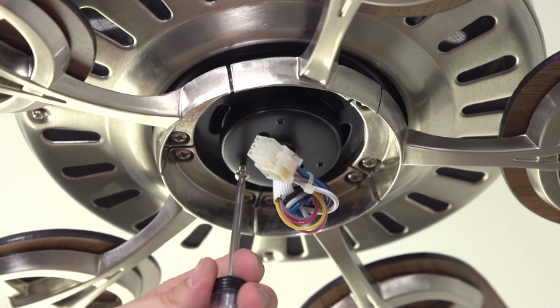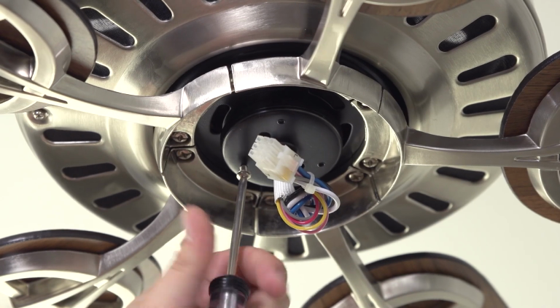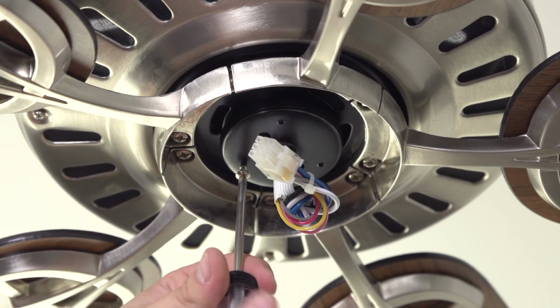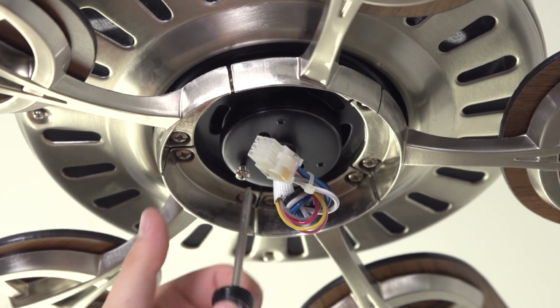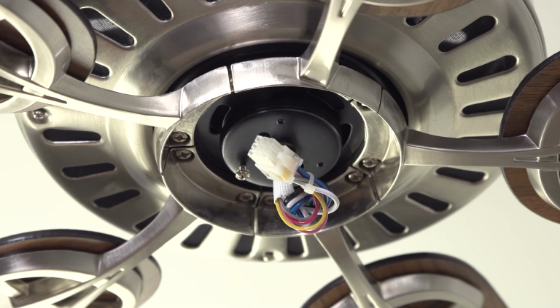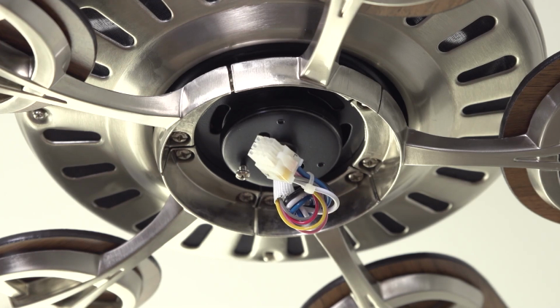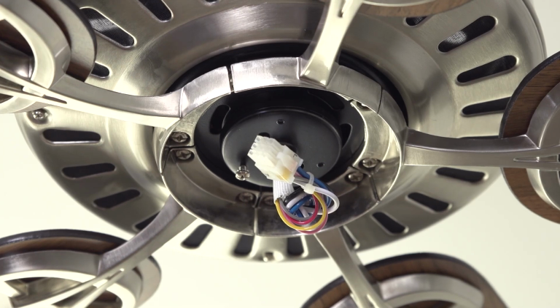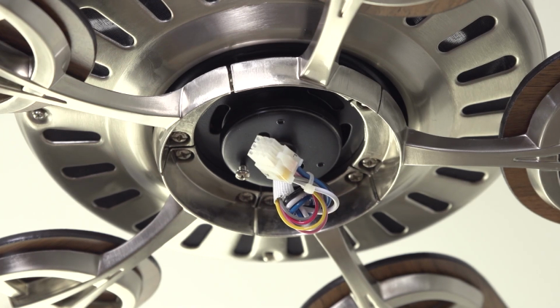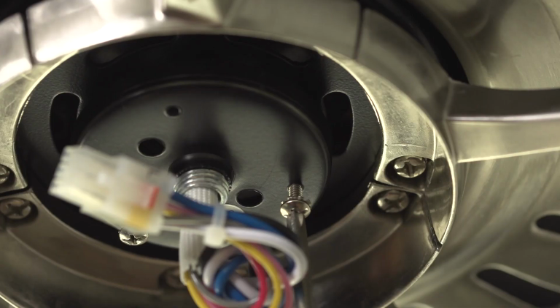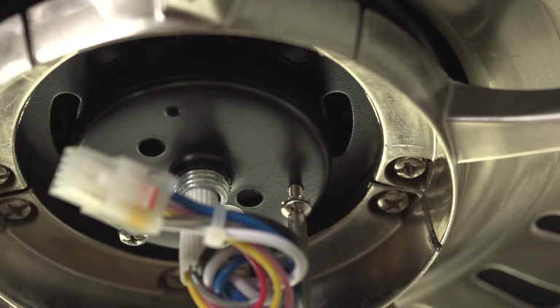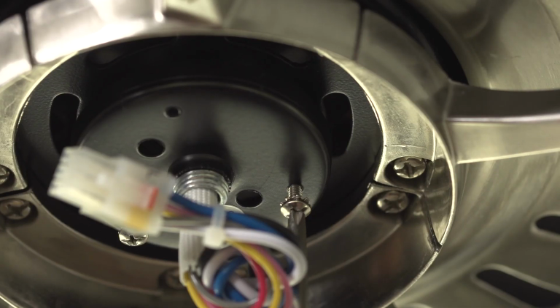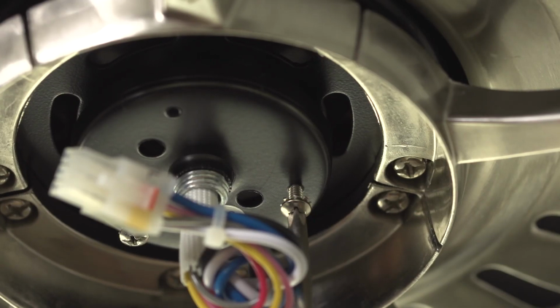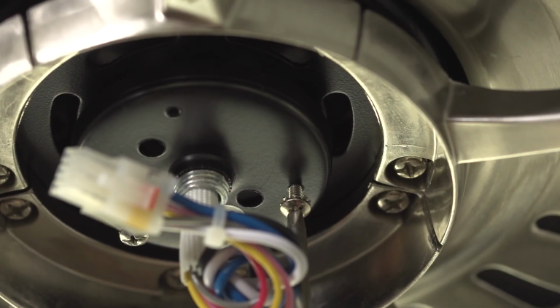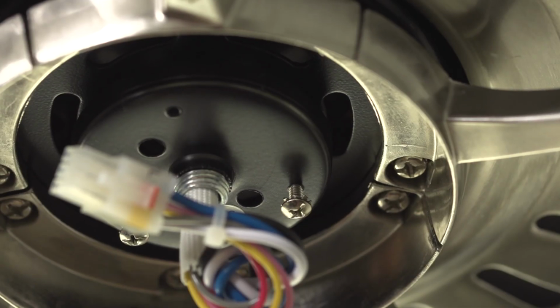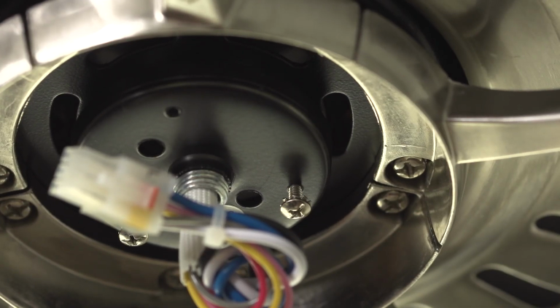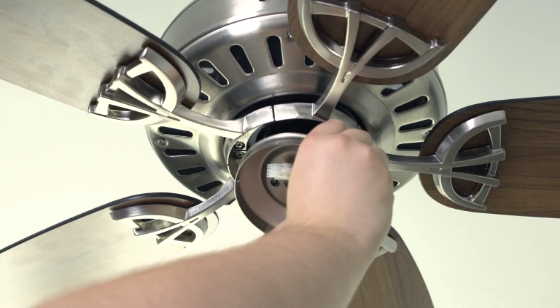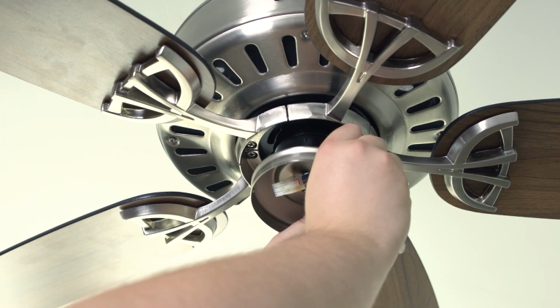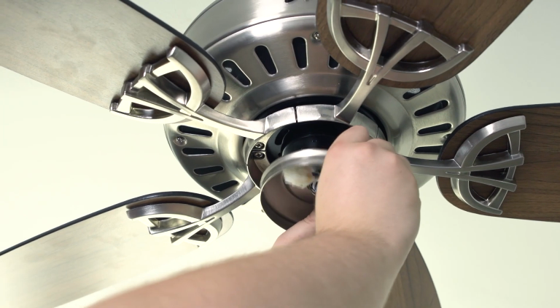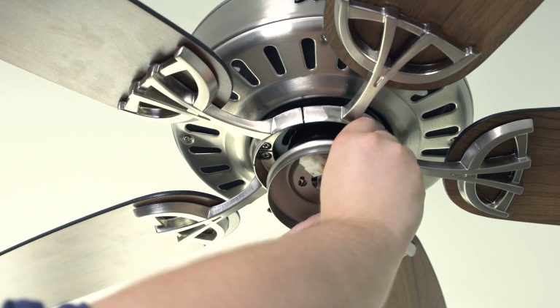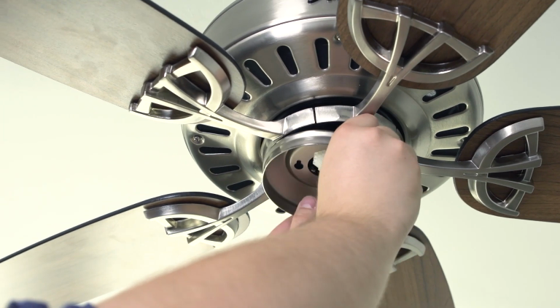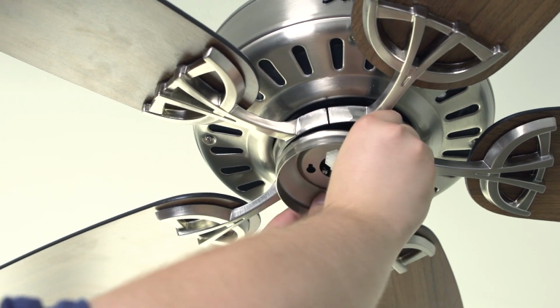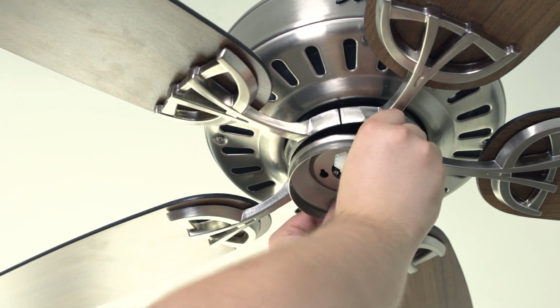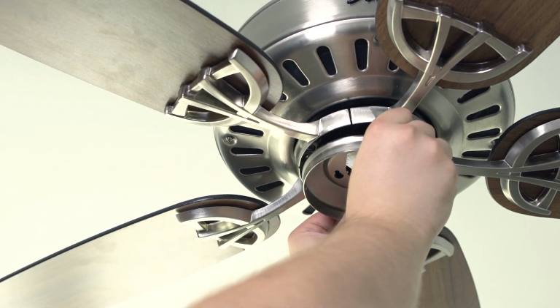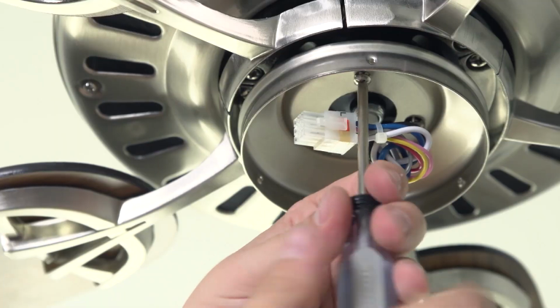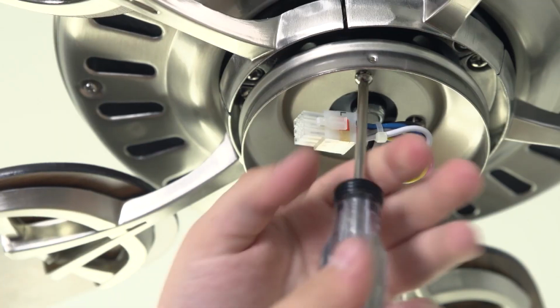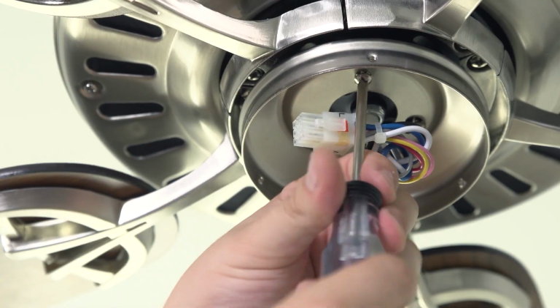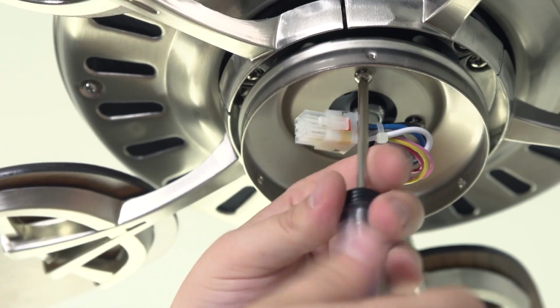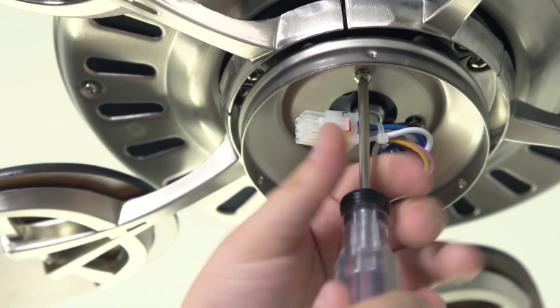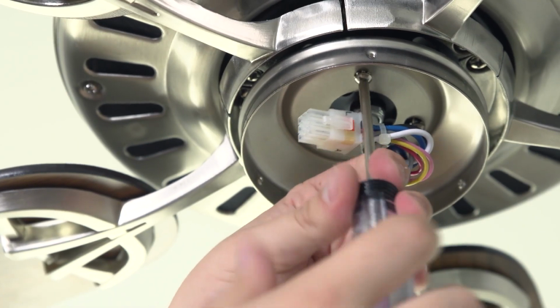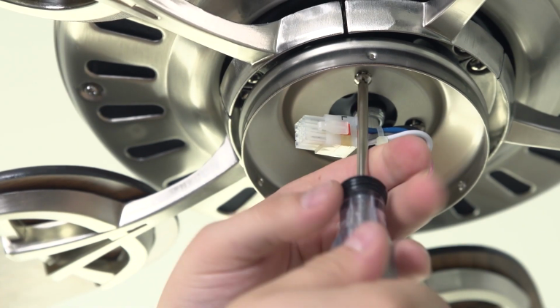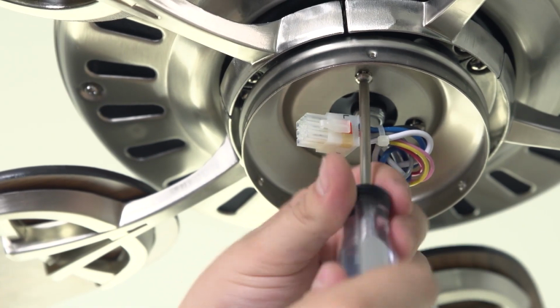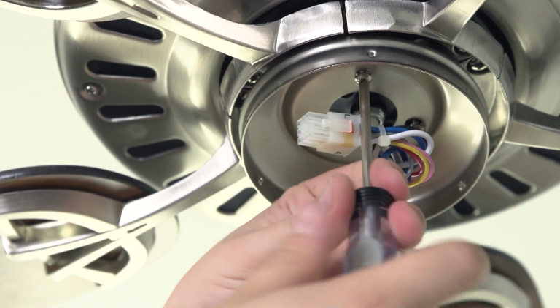Next, you'll install the fan light. Insert two screws about halfway into the motor housing. Then, attach the light kit by inserting a third screw and tightening all three of the screws into the motor housing.